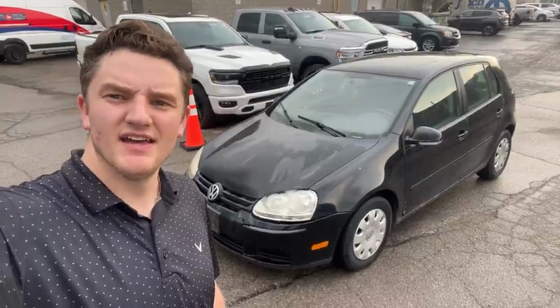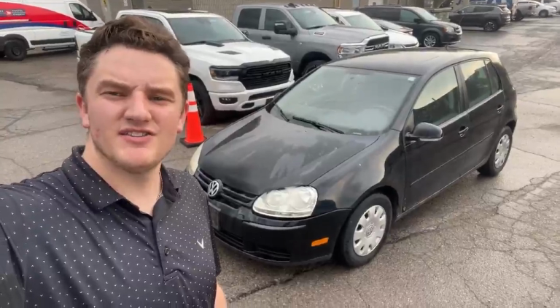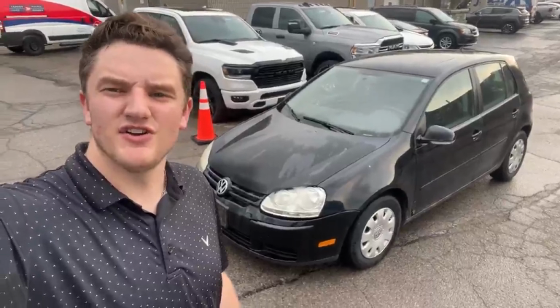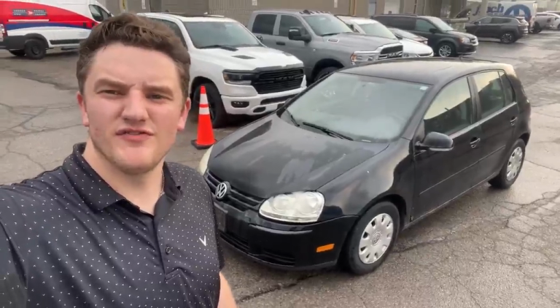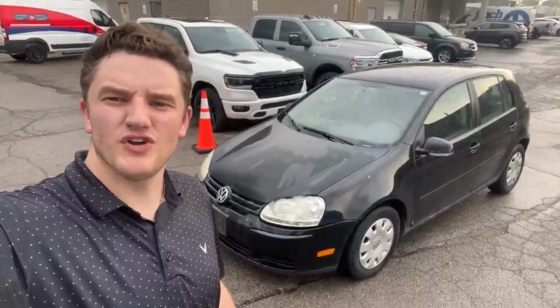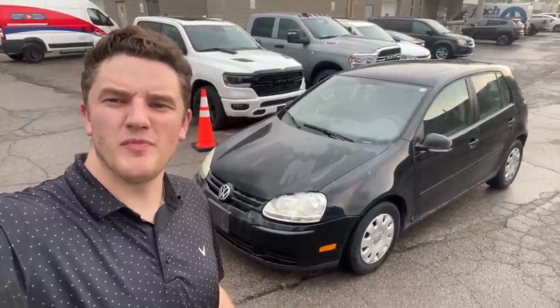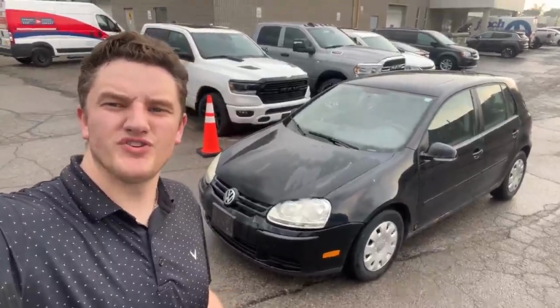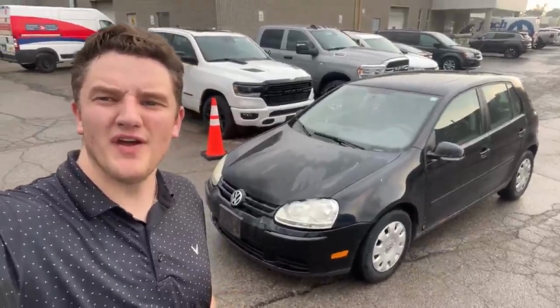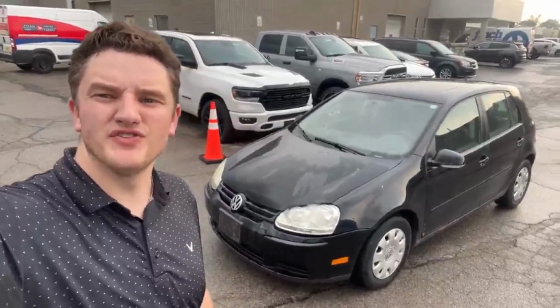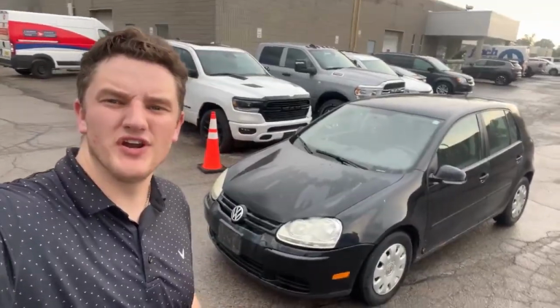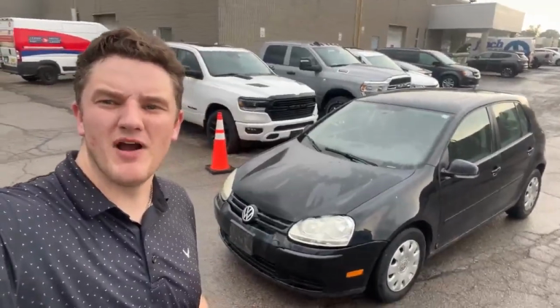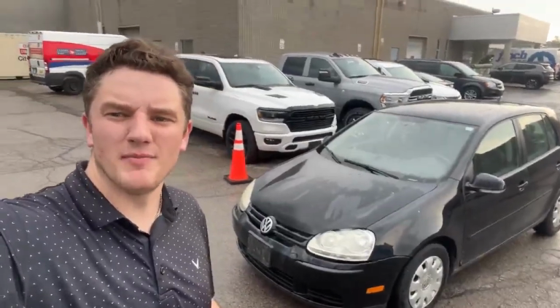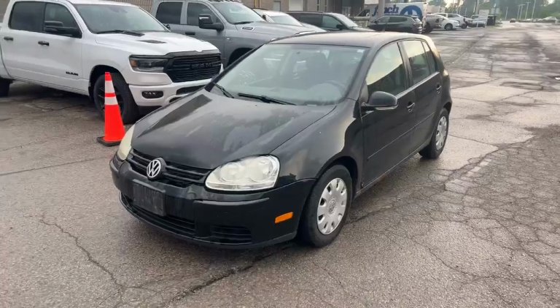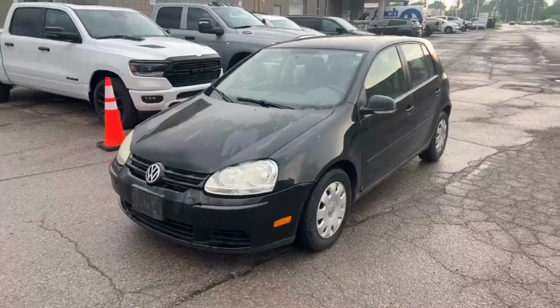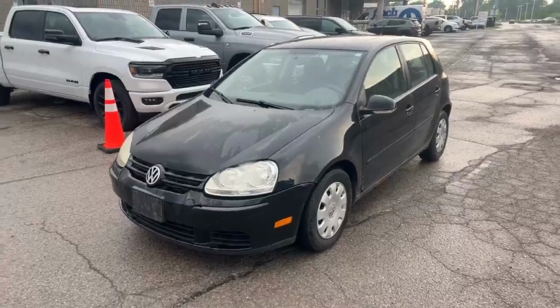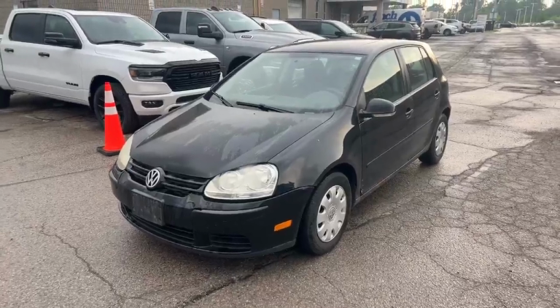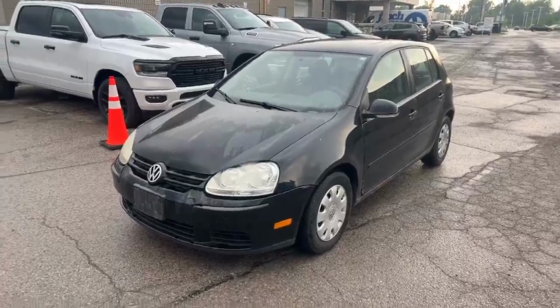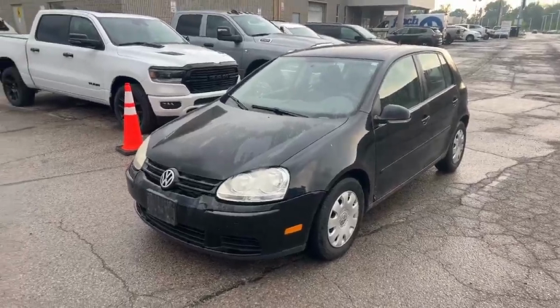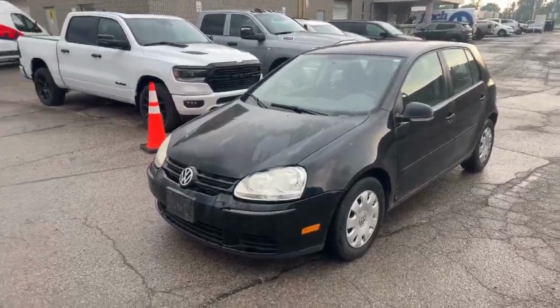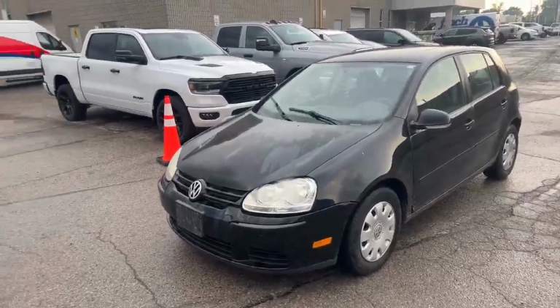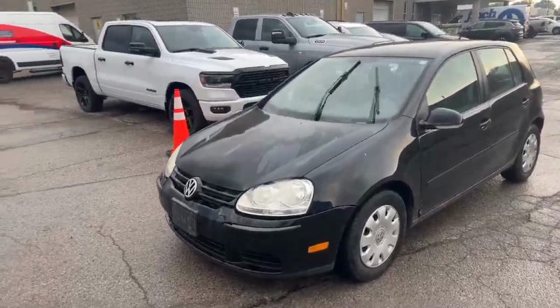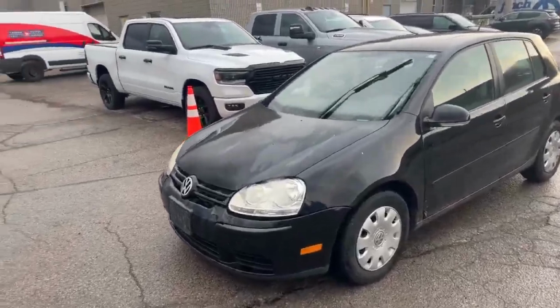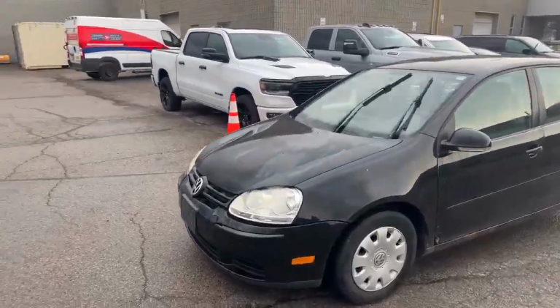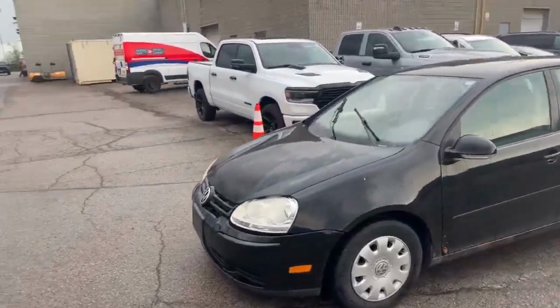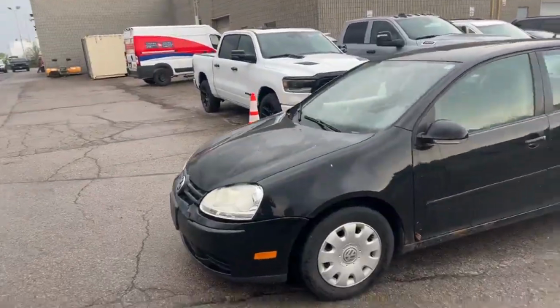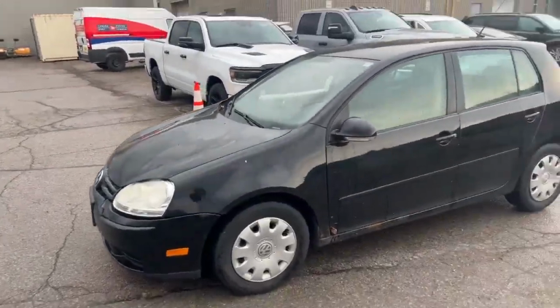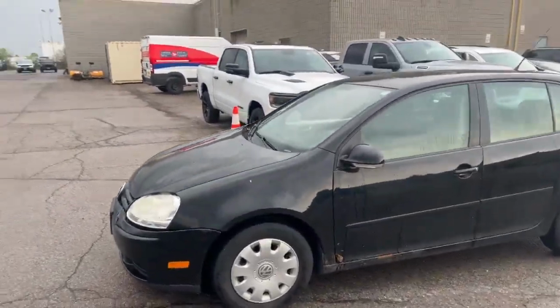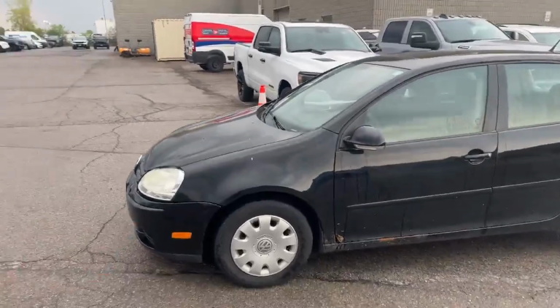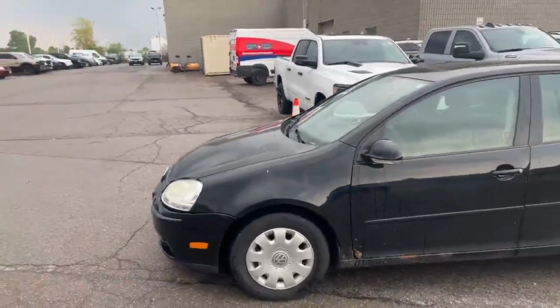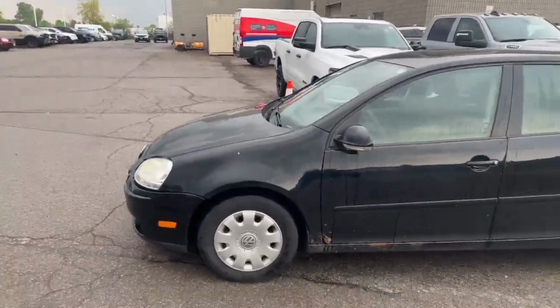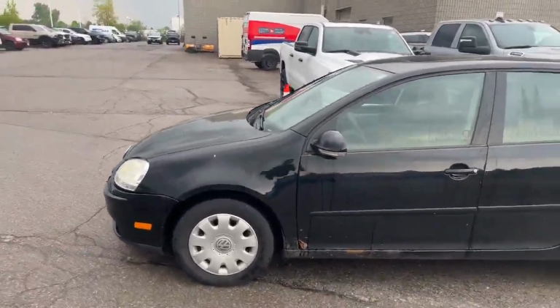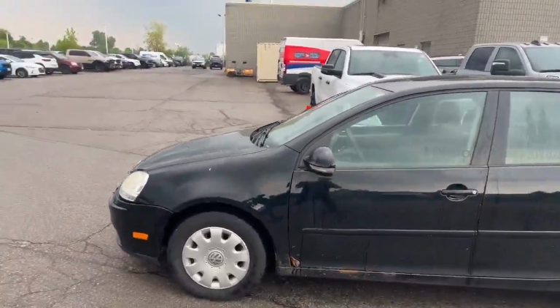Hey, it's Austin Young from the Finch Auto Group. I want to show you around this recent trade-in behind me. Here's a look at this 2009 Volkswagen Rabbit, being sold as-is, as traded.